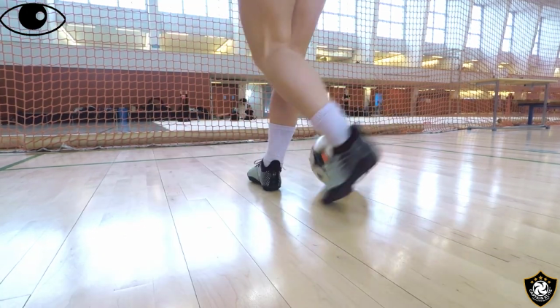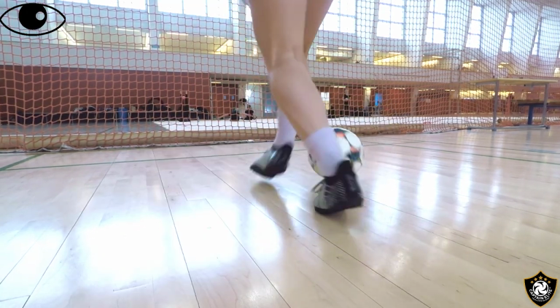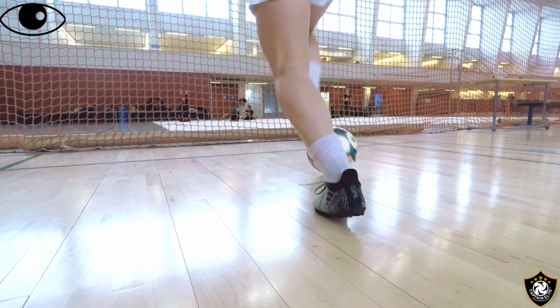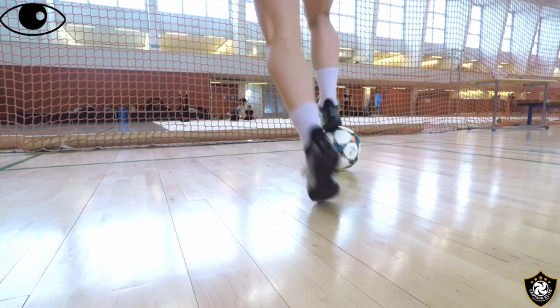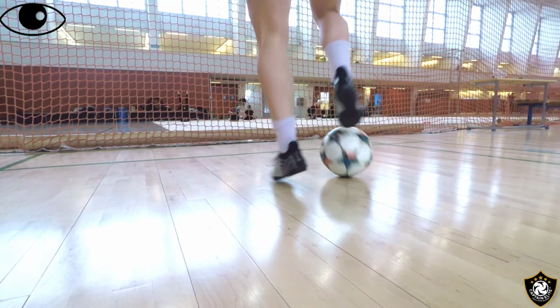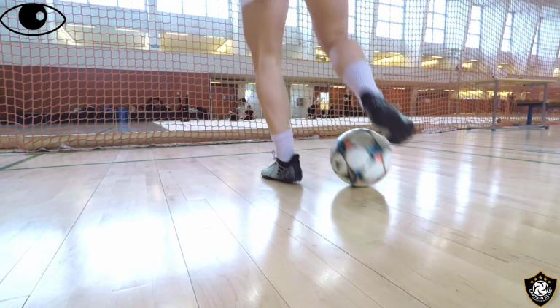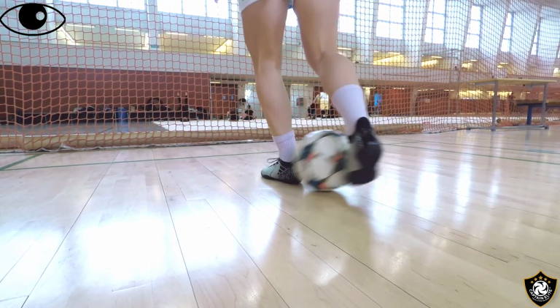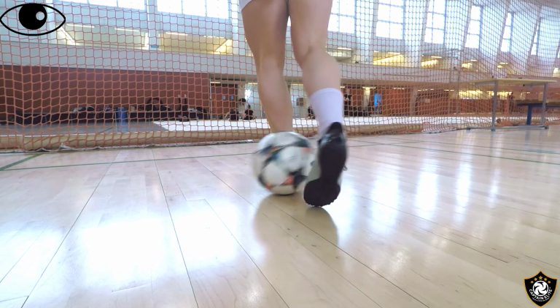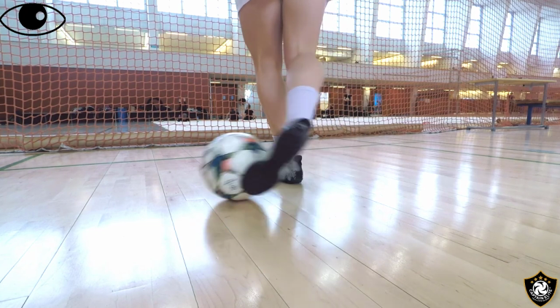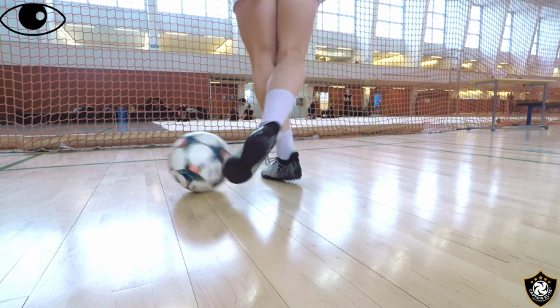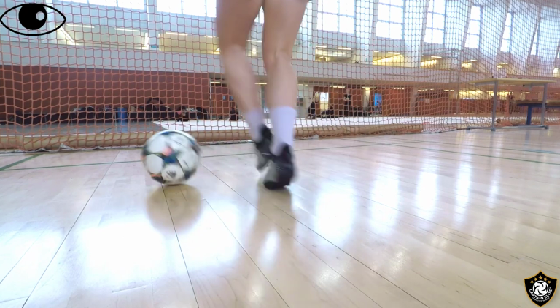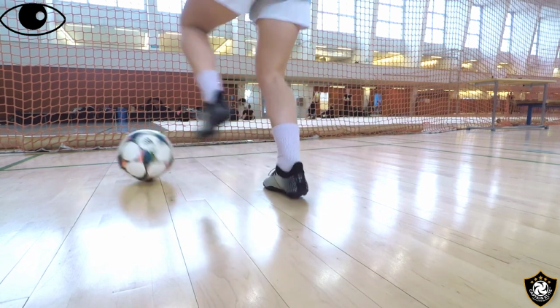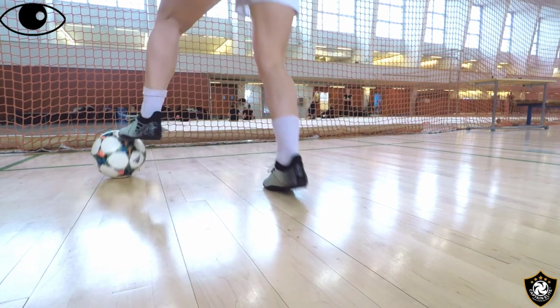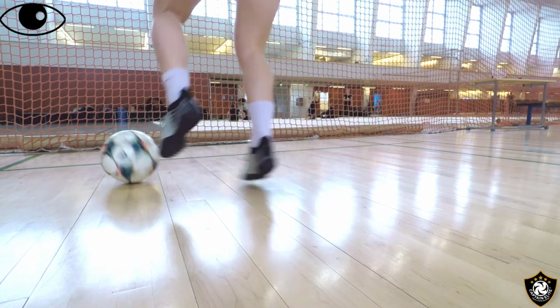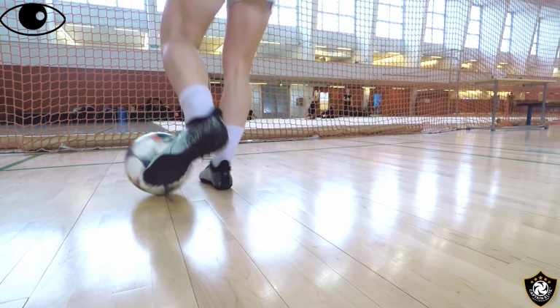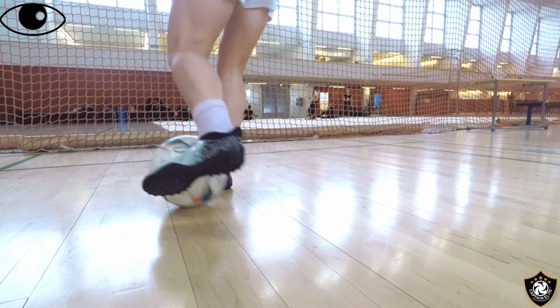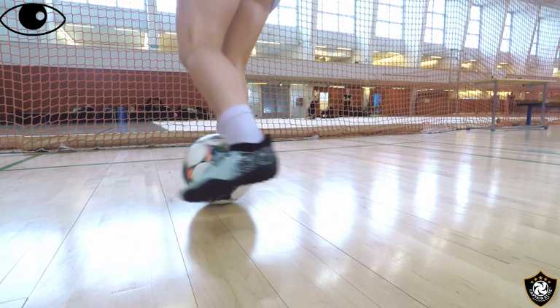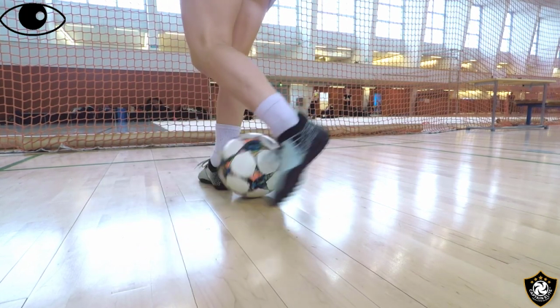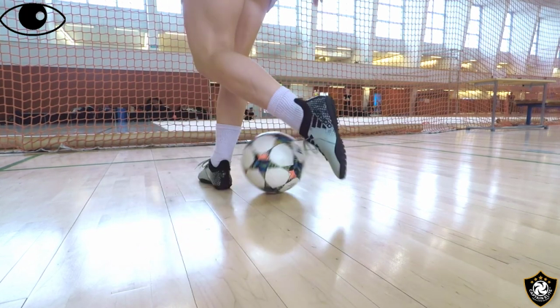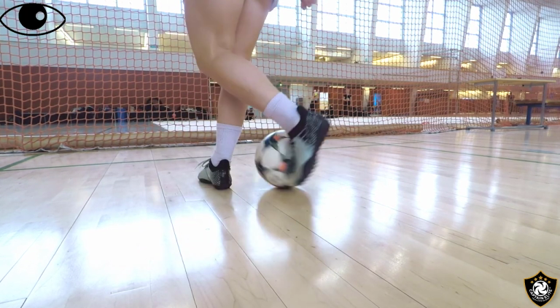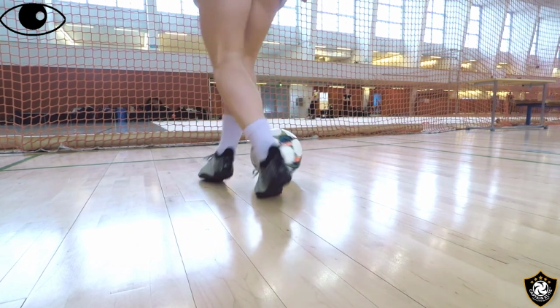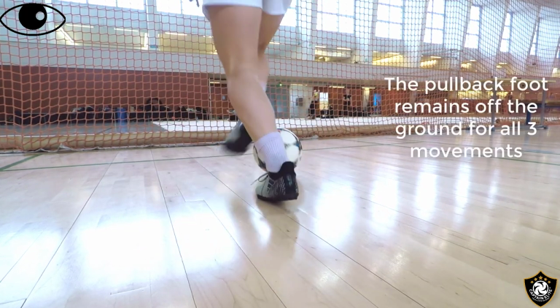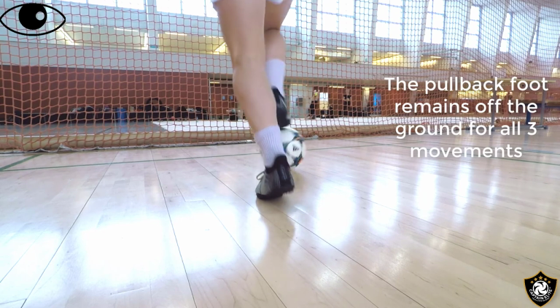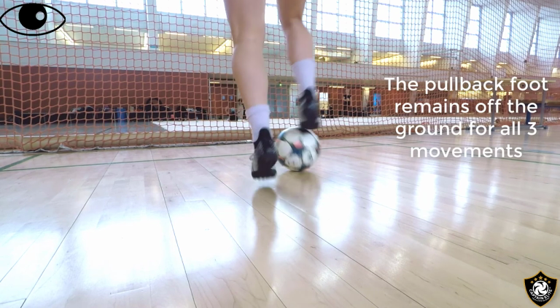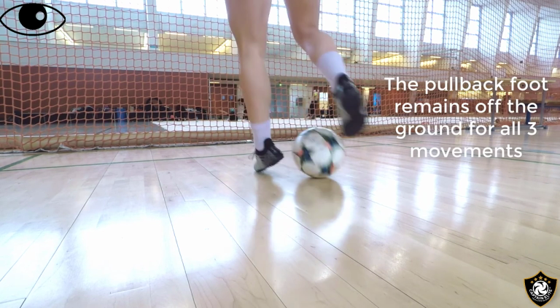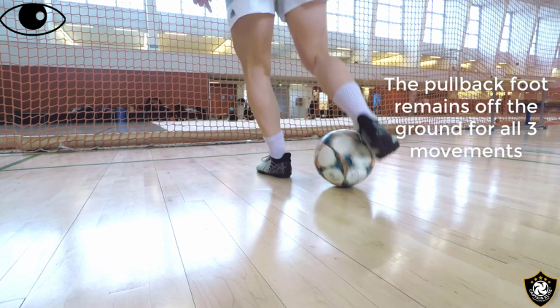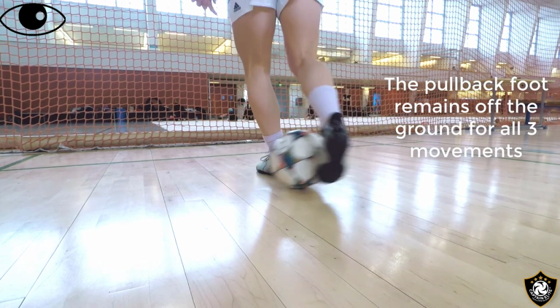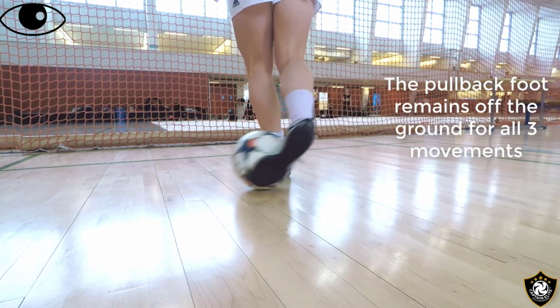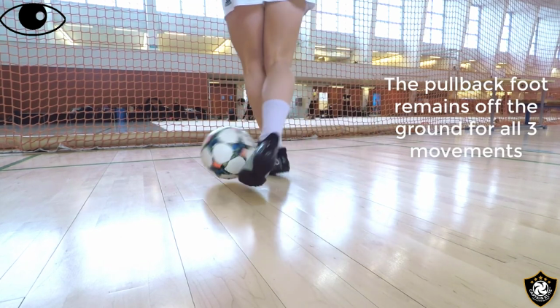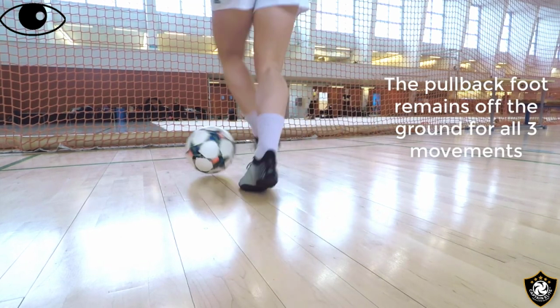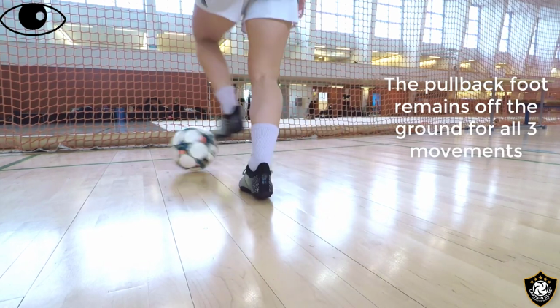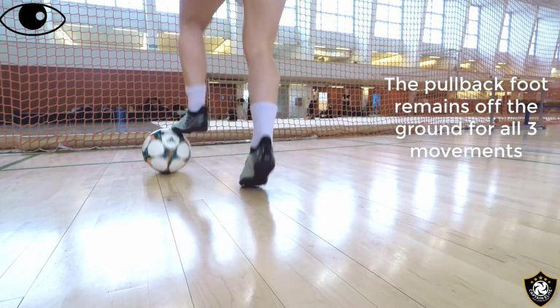Let's break it down in slow motion. Sole of the foot, inside of the foot, top of the foot. Sole of the foot, inside of the foot, top of the foot.